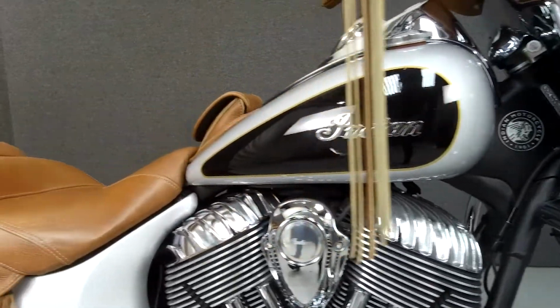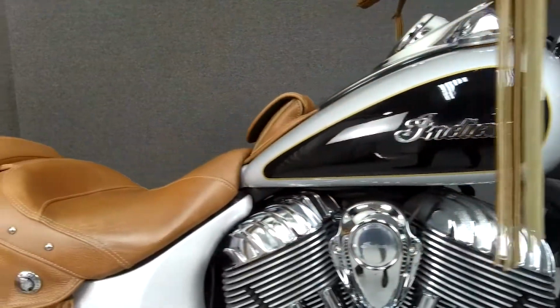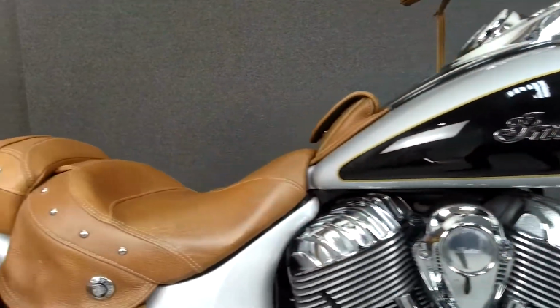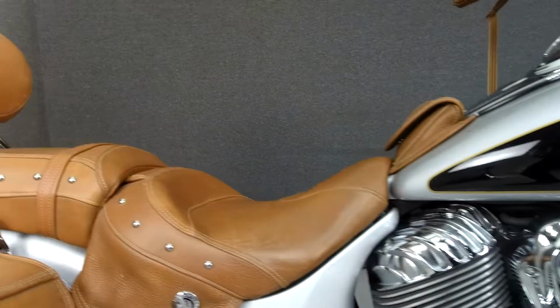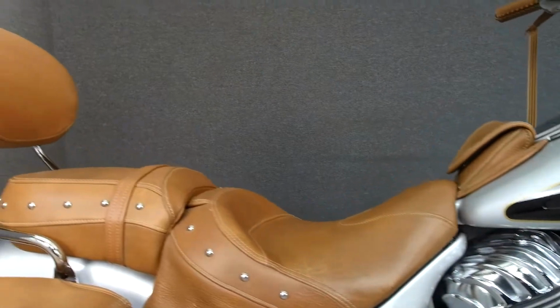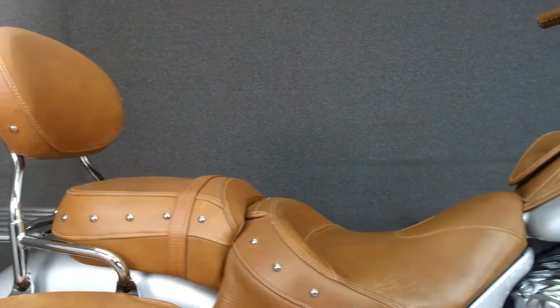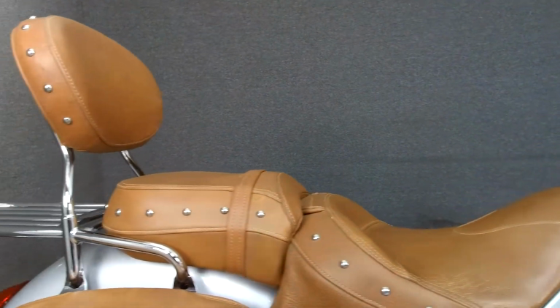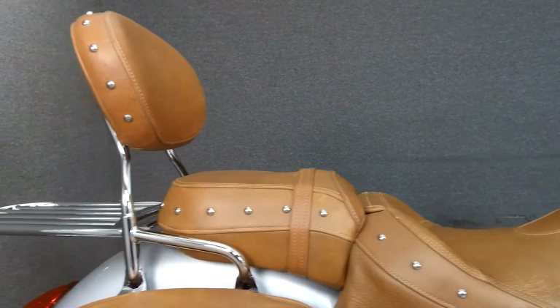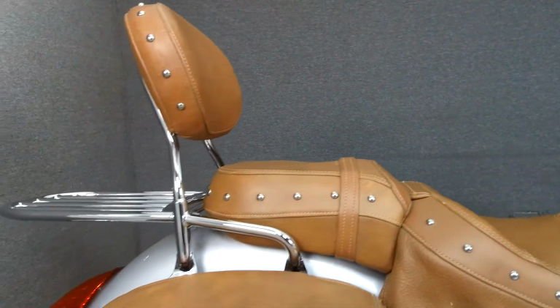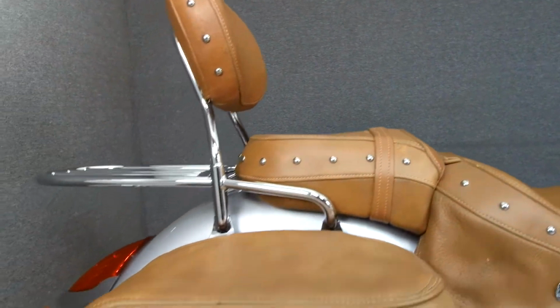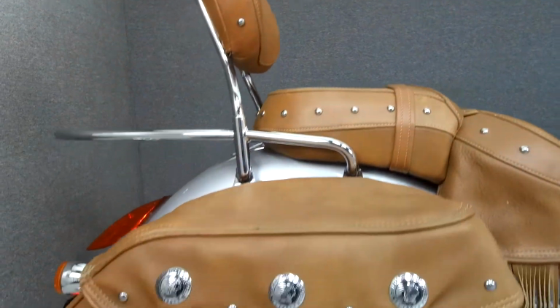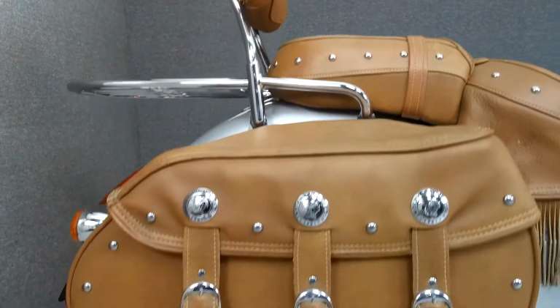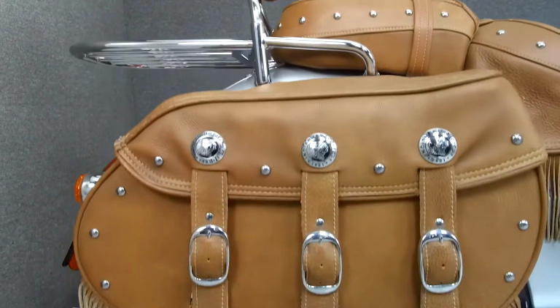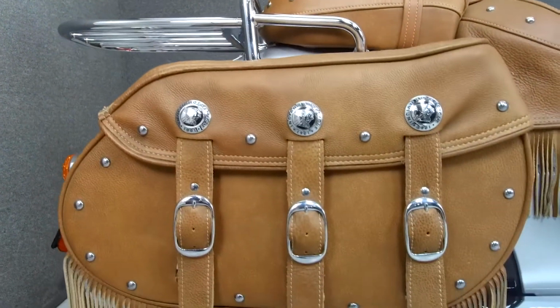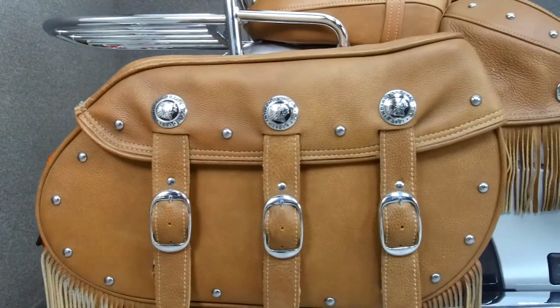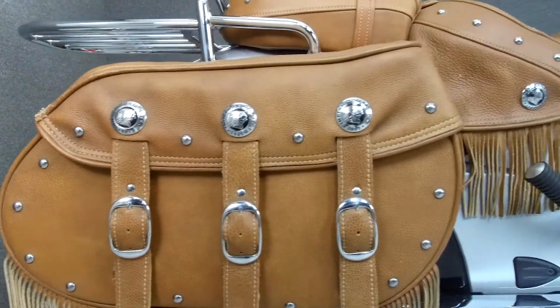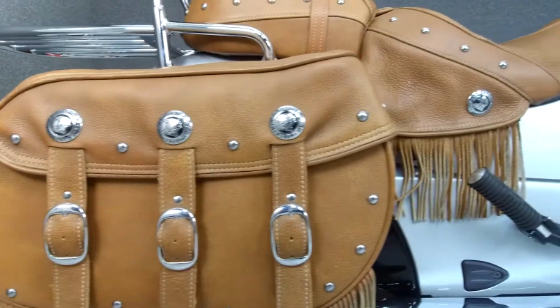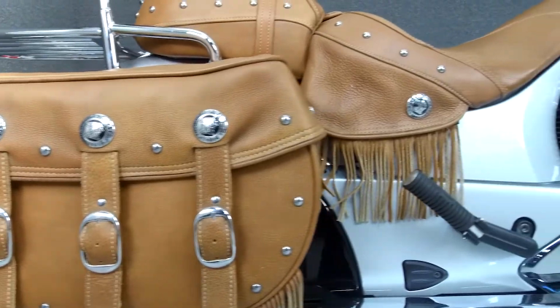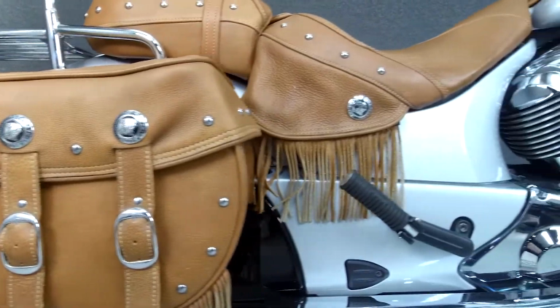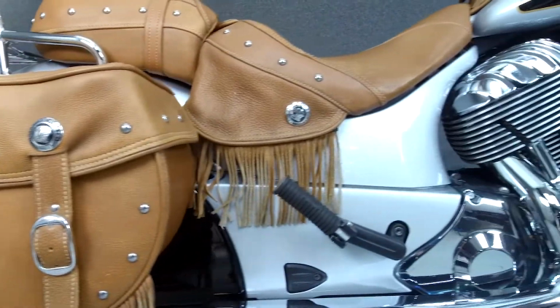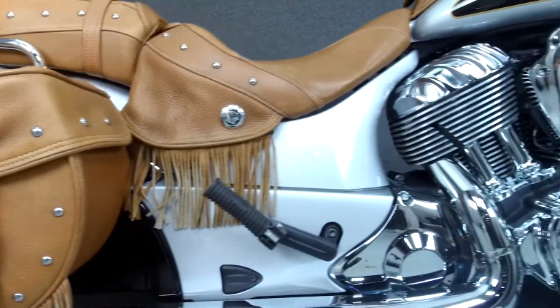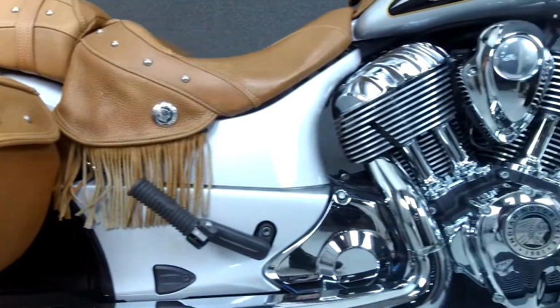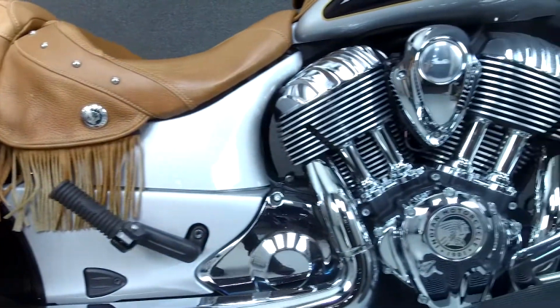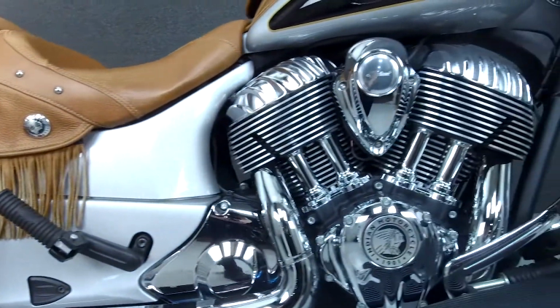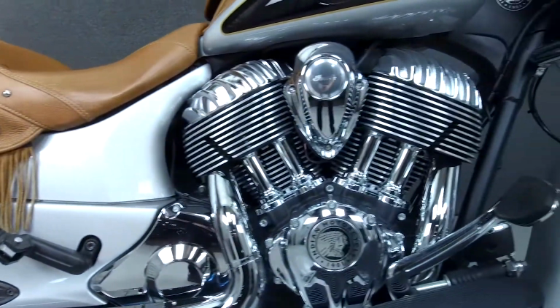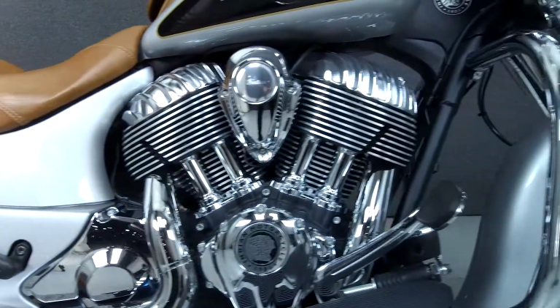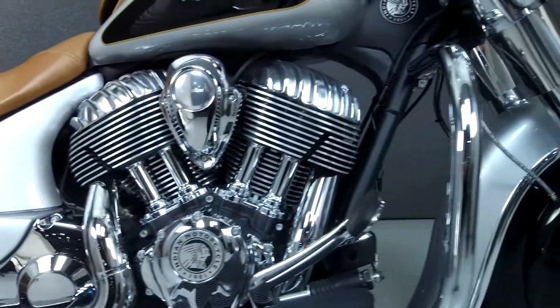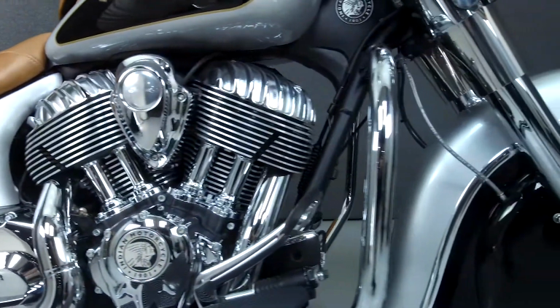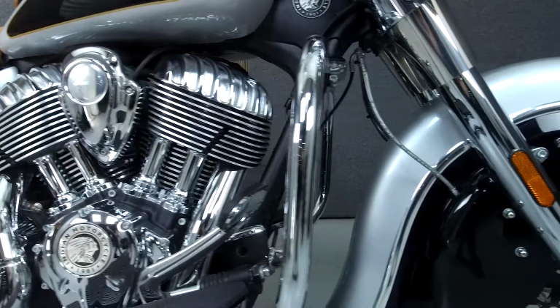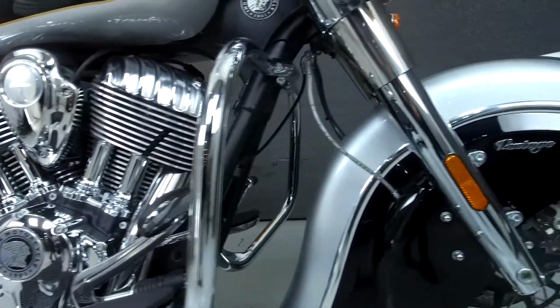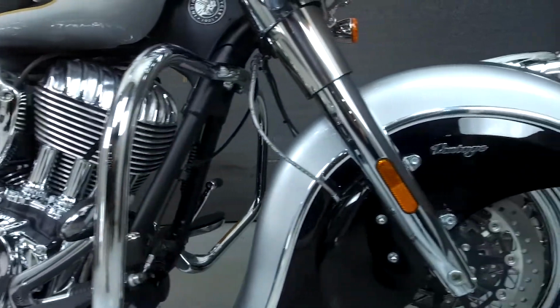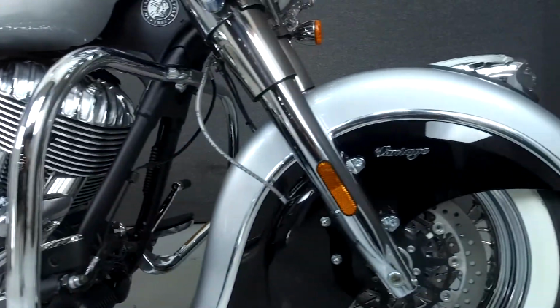Powered by a 111 cubic inch V2 engine with a 6-speed transmission, the Chief puts up 119 foot-pounds of torque at 3,000 RPM. It has a seat height of 26 inches and a wet weight of 835 pounds.